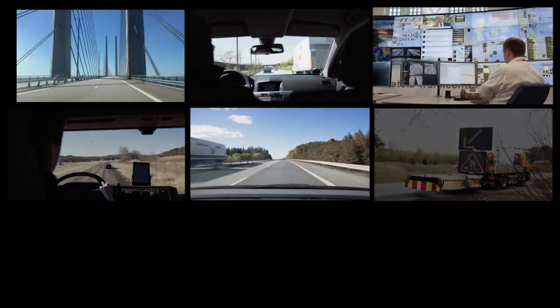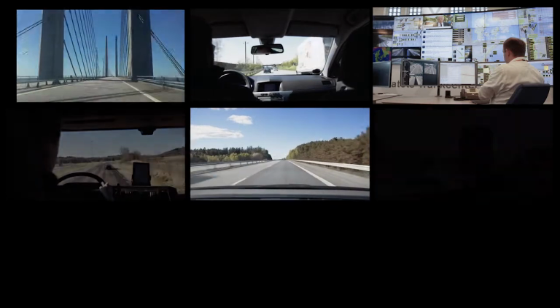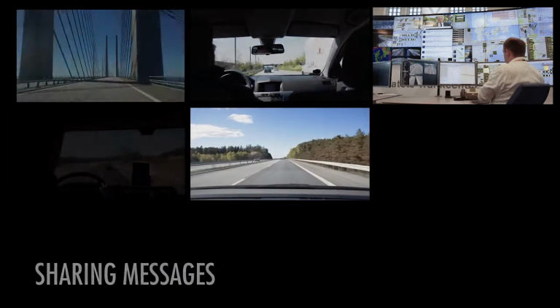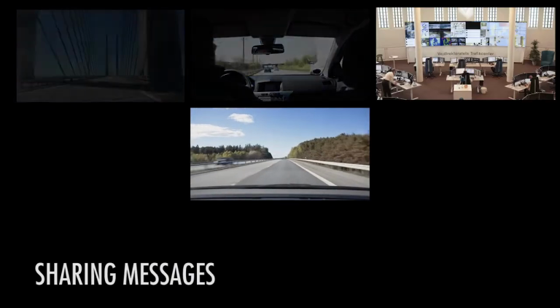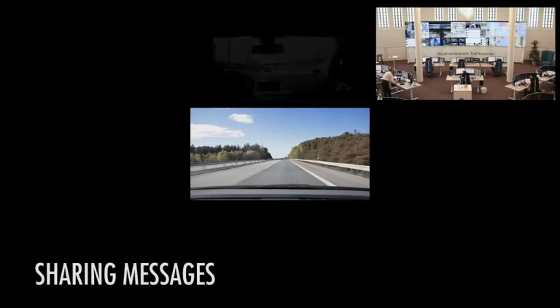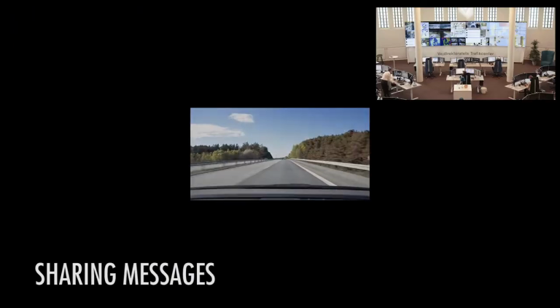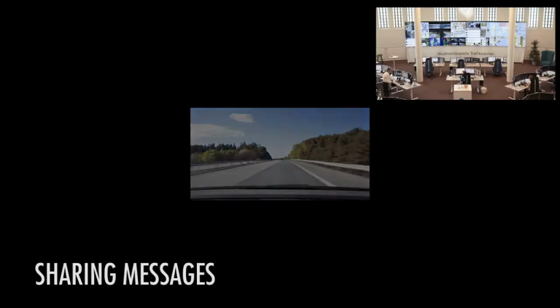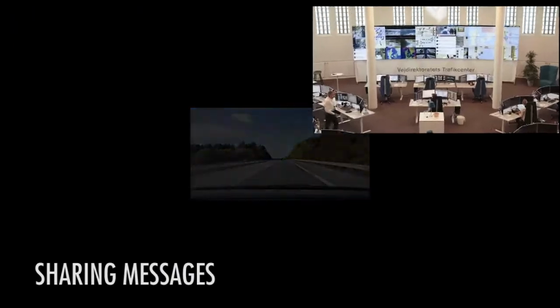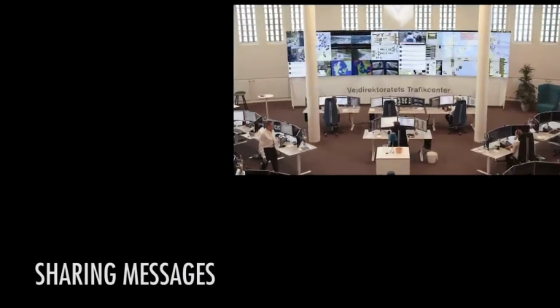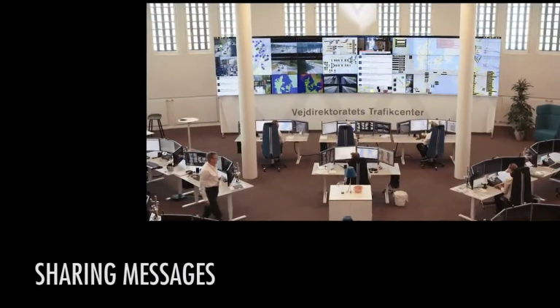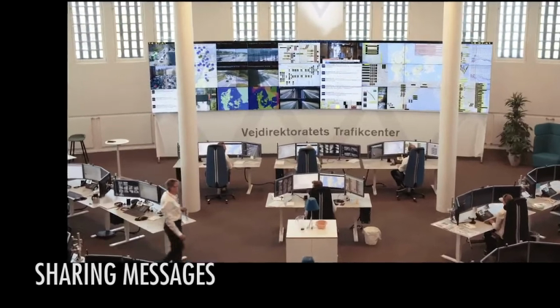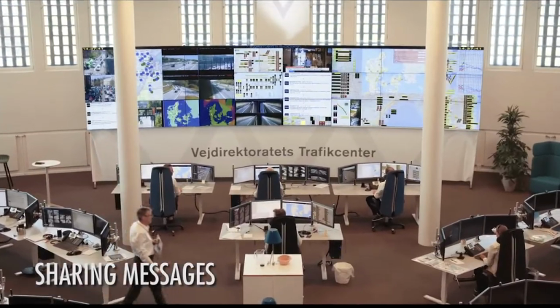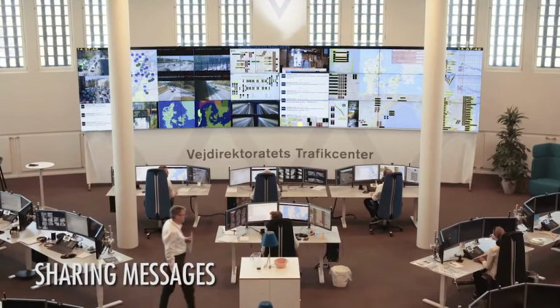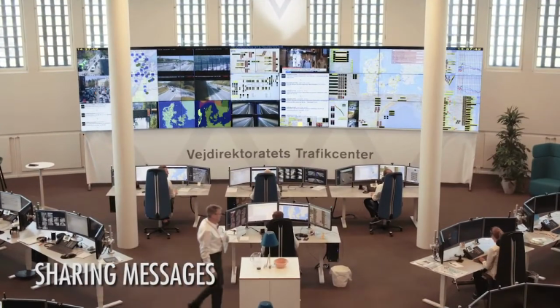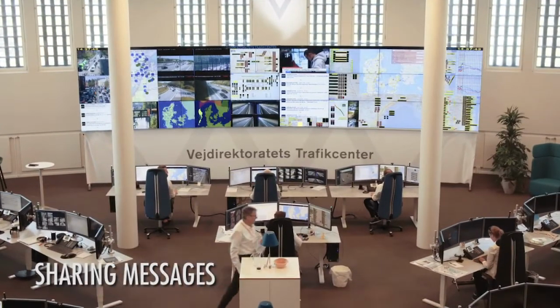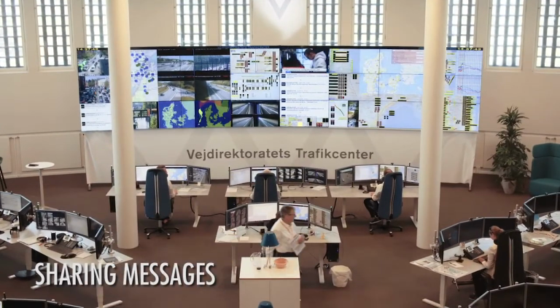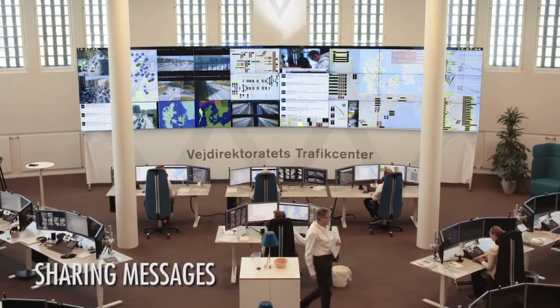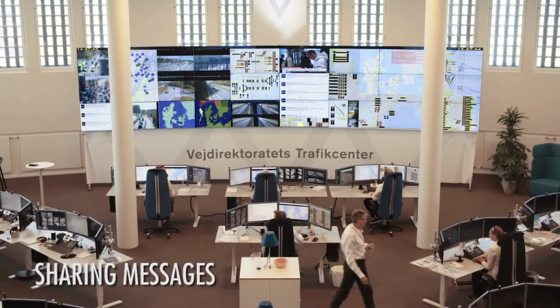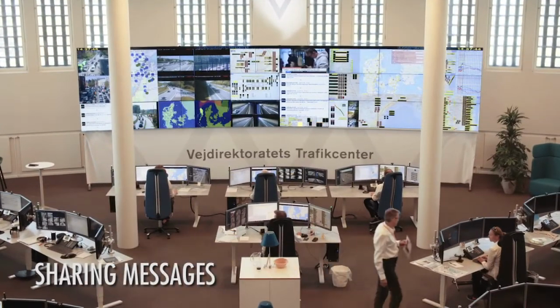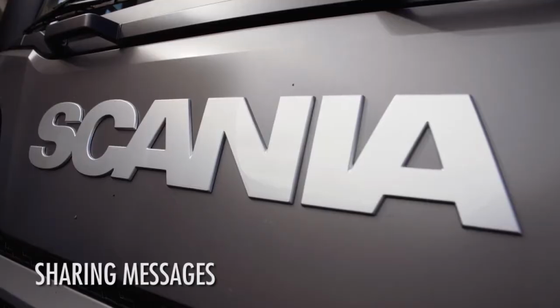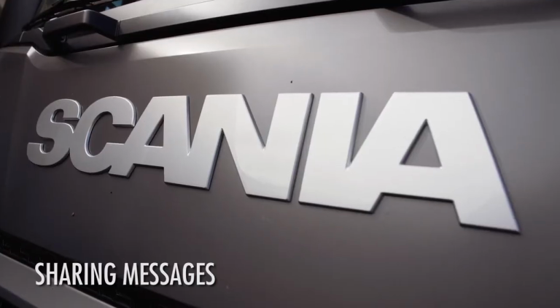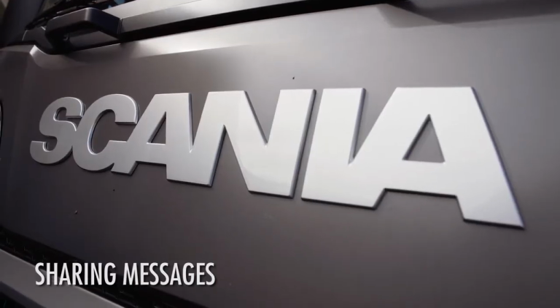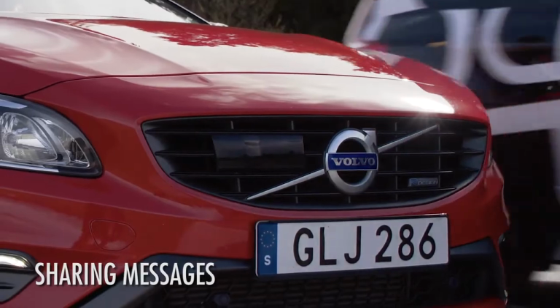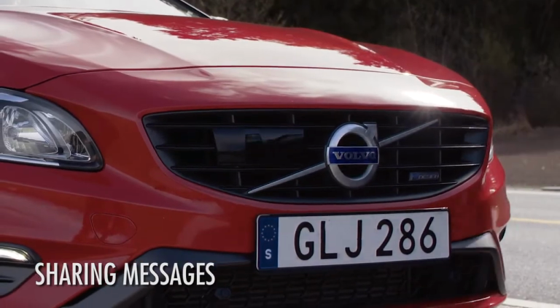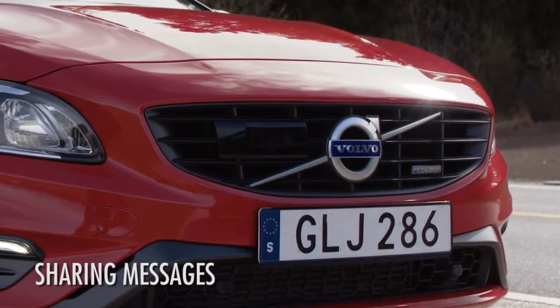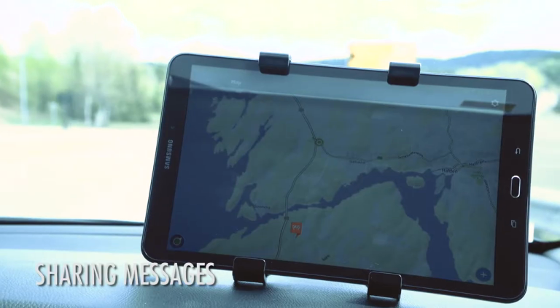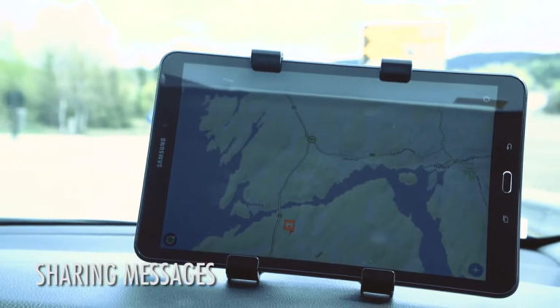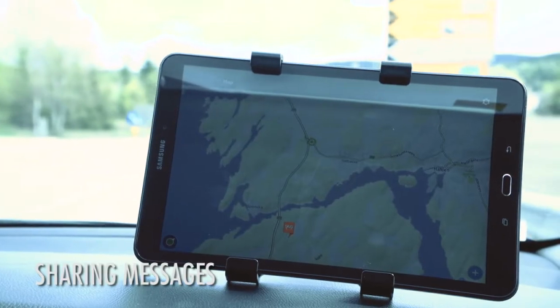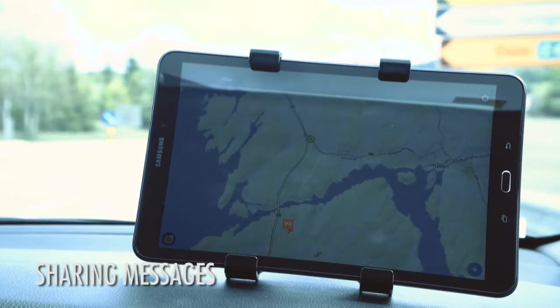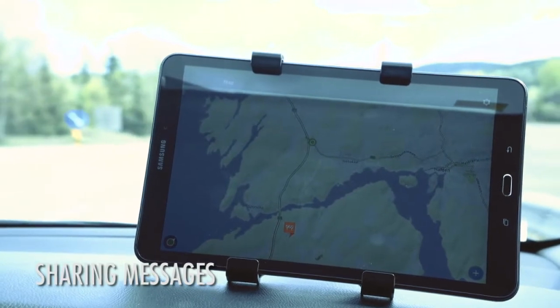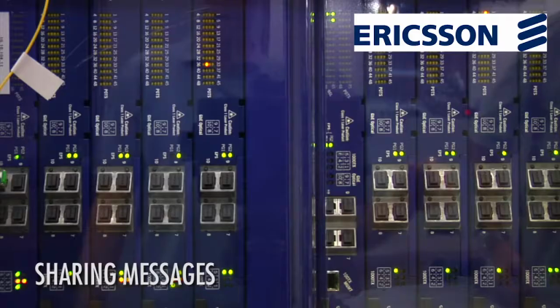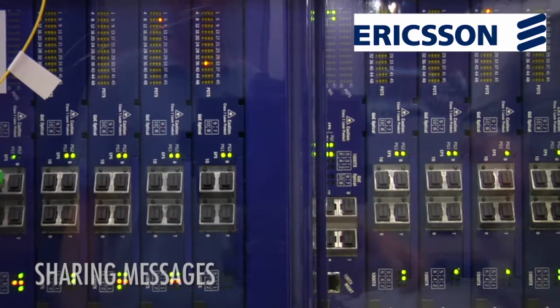Sharing messages is the key — sharing of messages between all kinds of stakeholders: national traffic management centers, vehicle manufacturers, service providers and original equipment manufacturers.